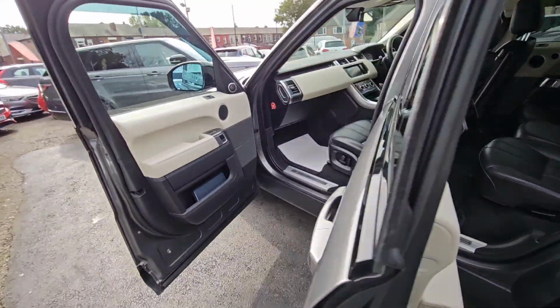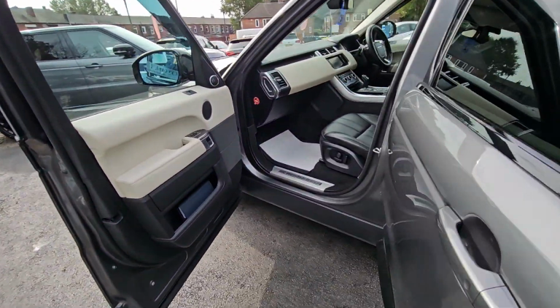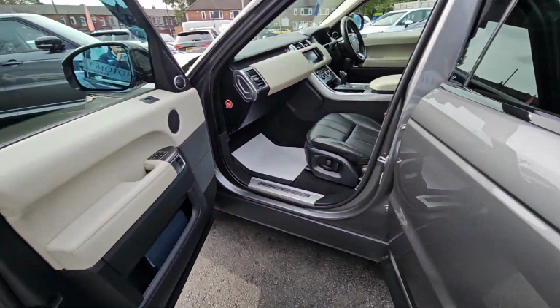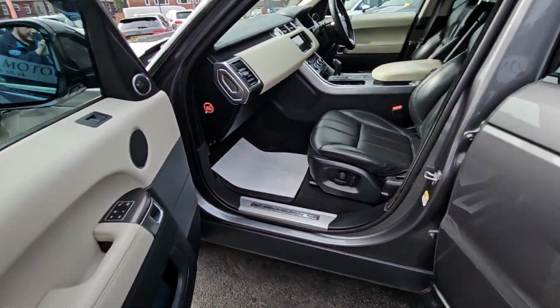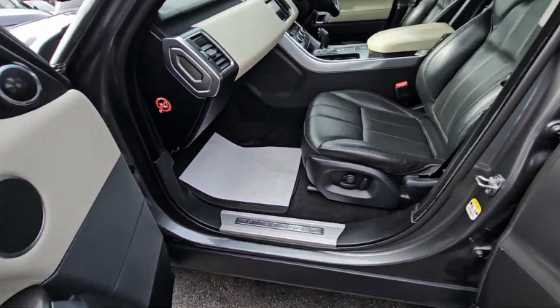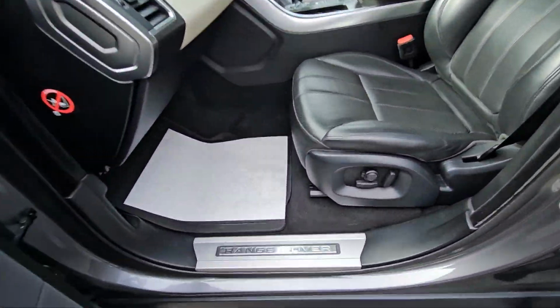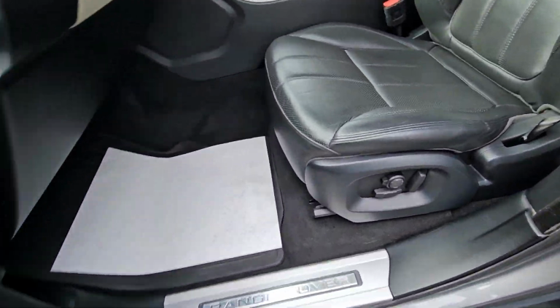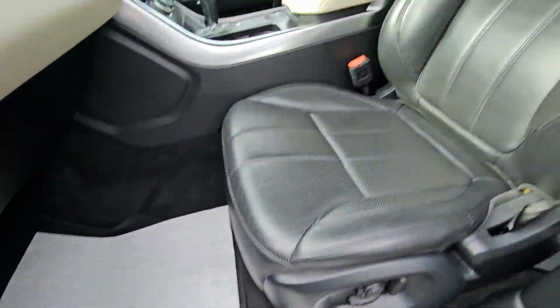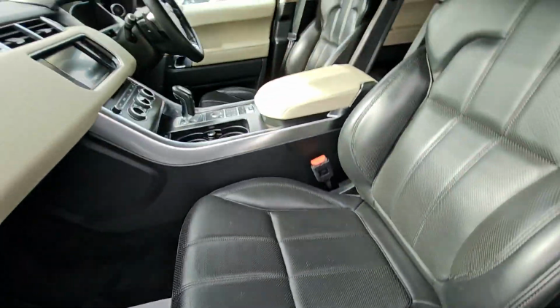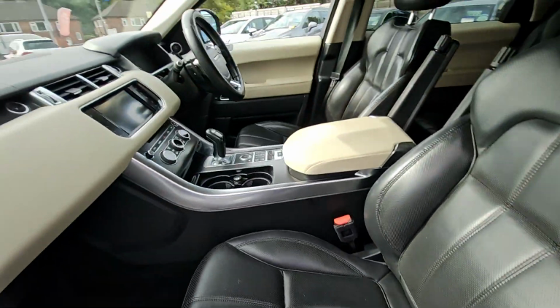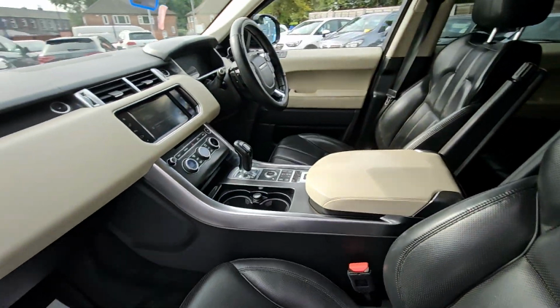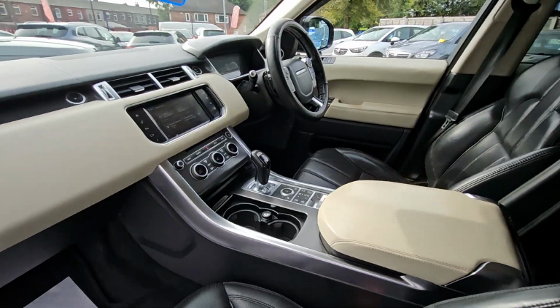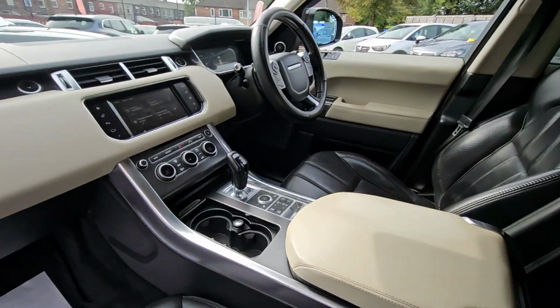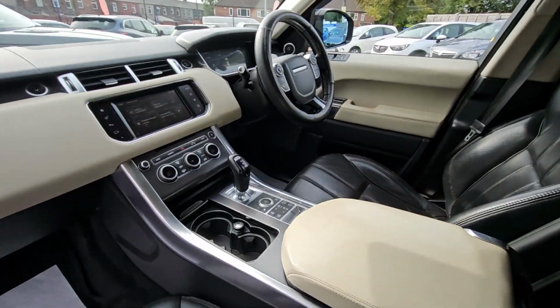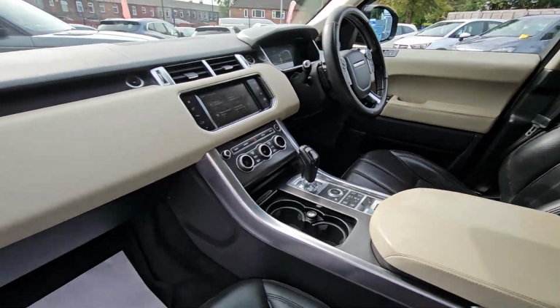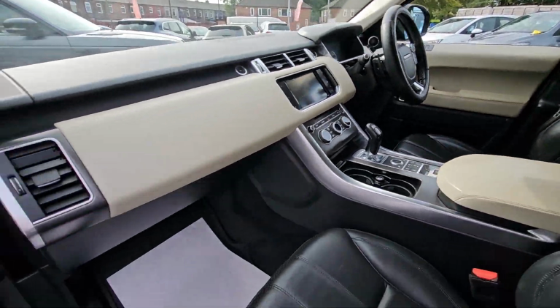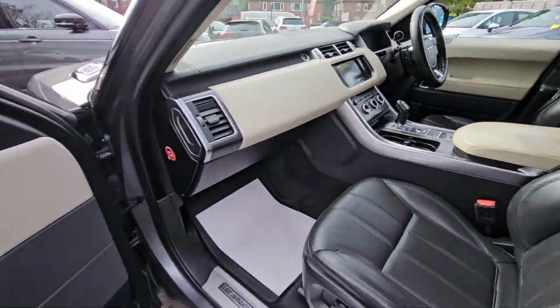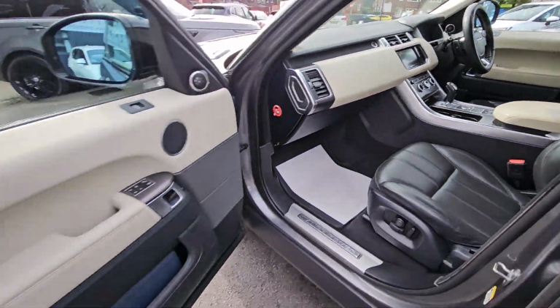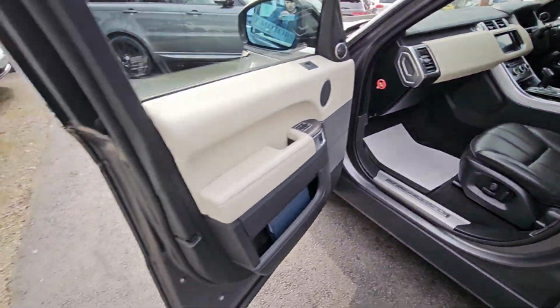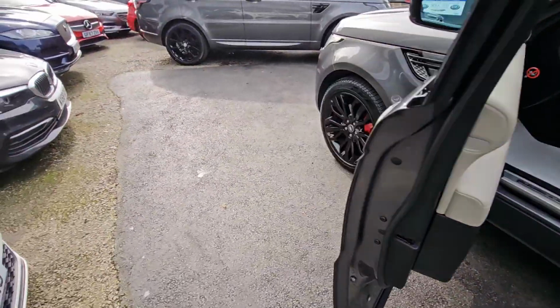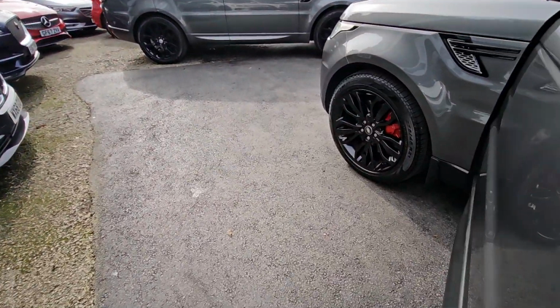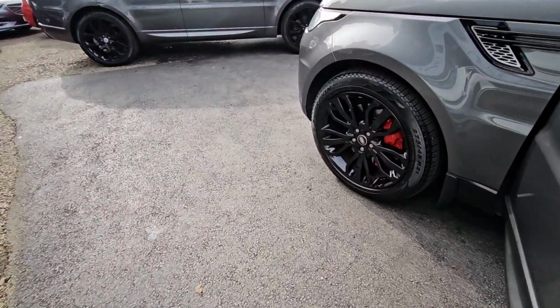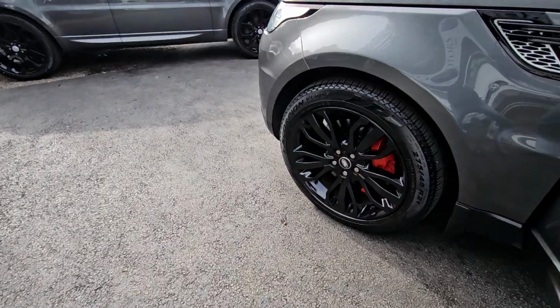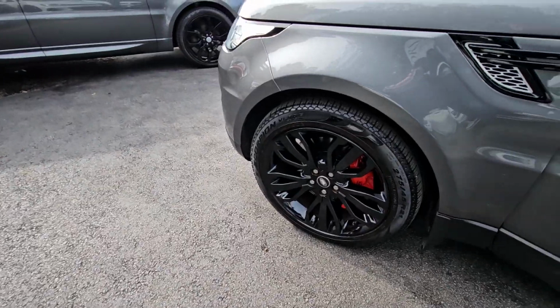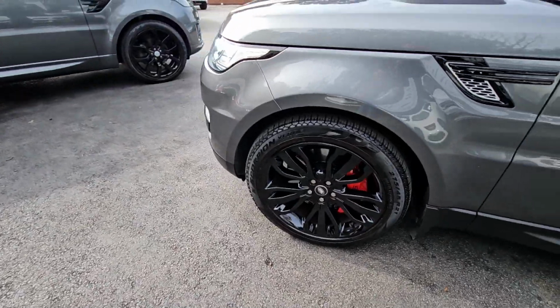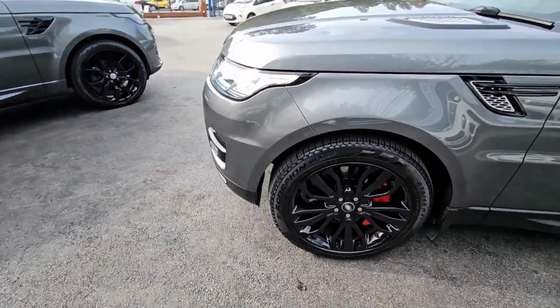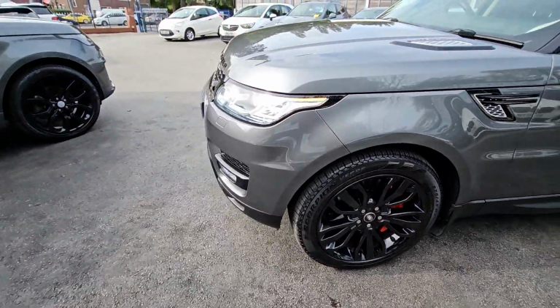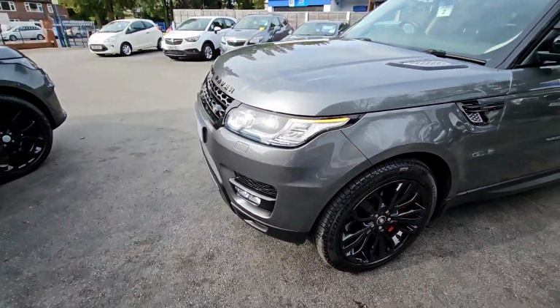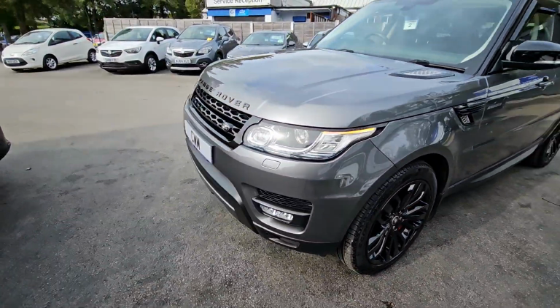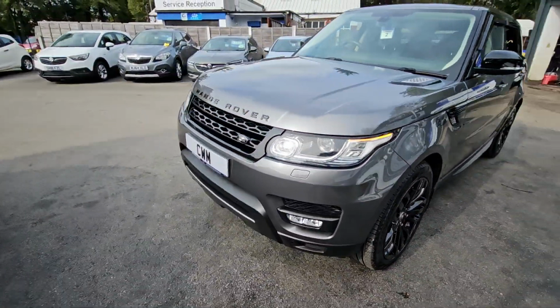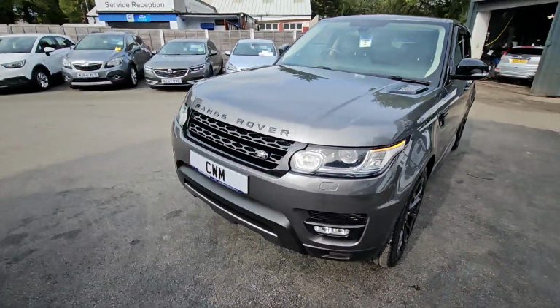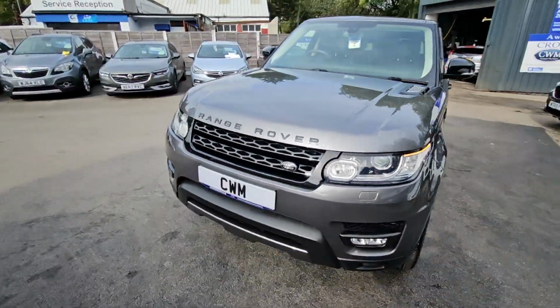and also heated rear seats, stealth pack, 21 inch alloy wheels, satellite navigation system, reversing cameras, Bluetooth phone prep, cruise control and speed limiter, and much much more. For more information on this vehicle, for a part exchange appraisal, or for finance figures,